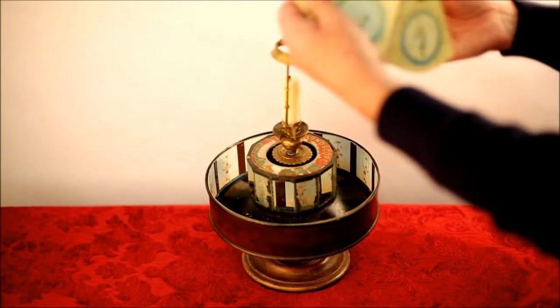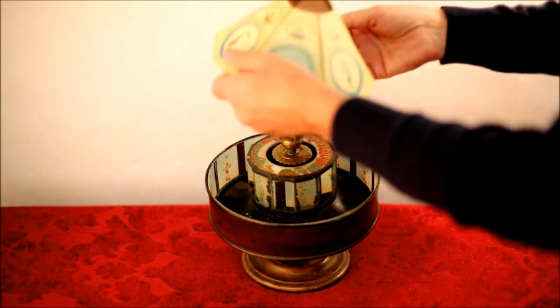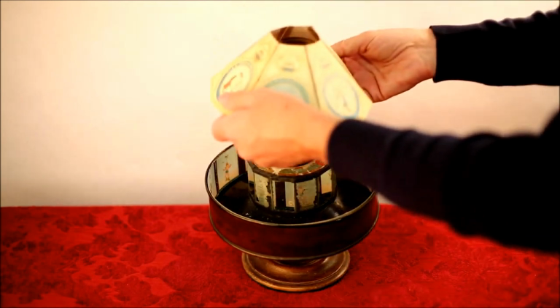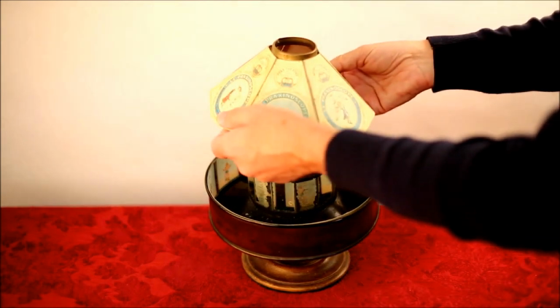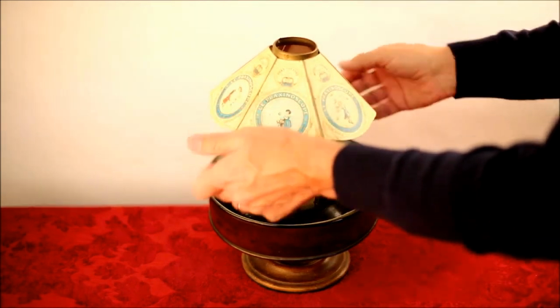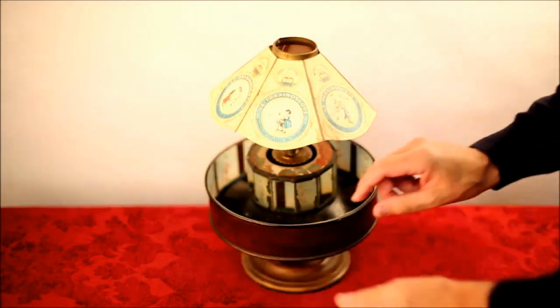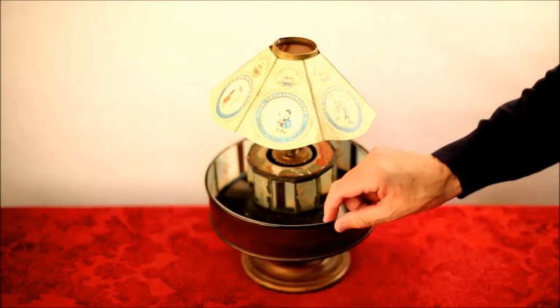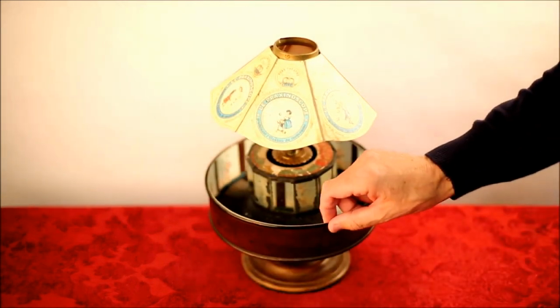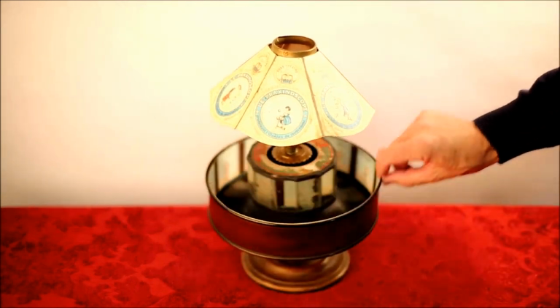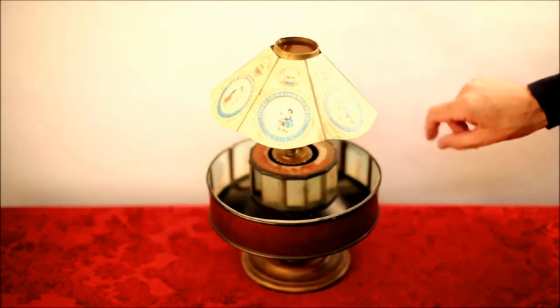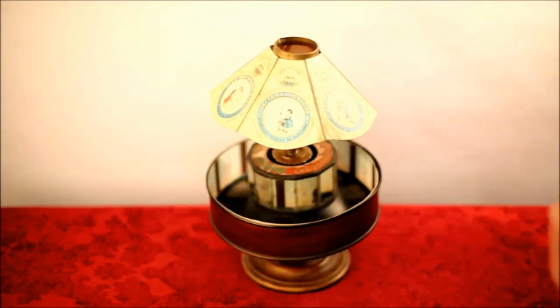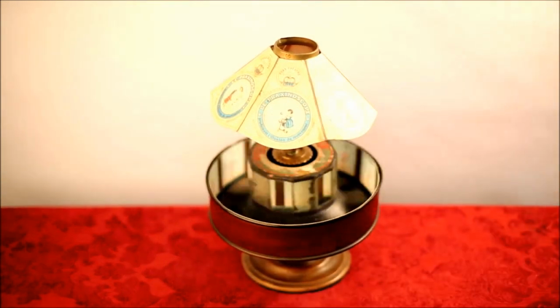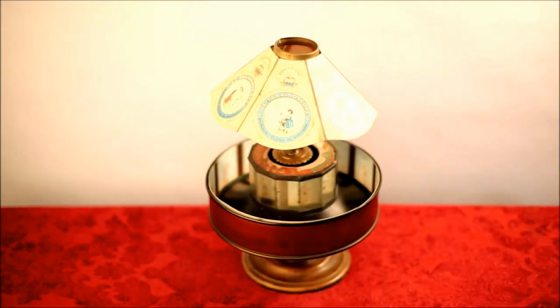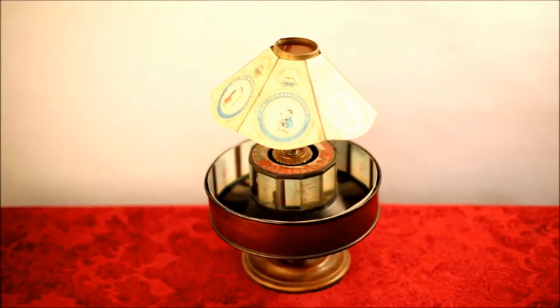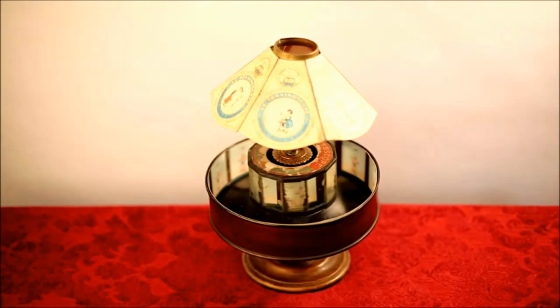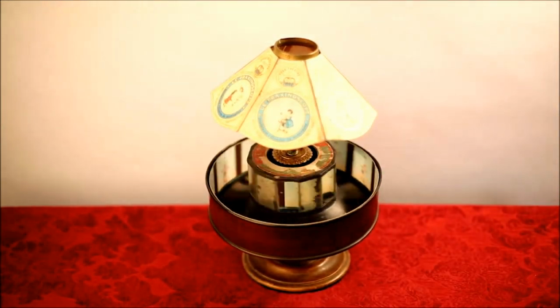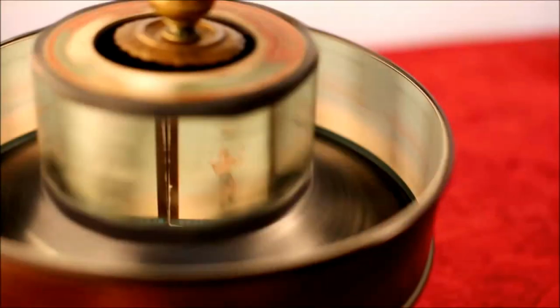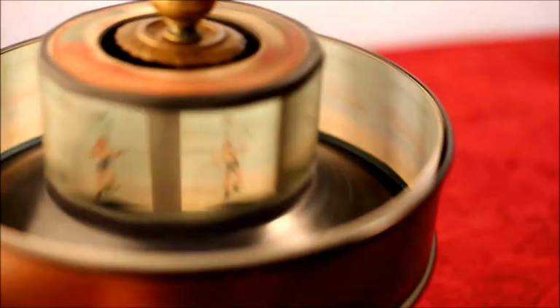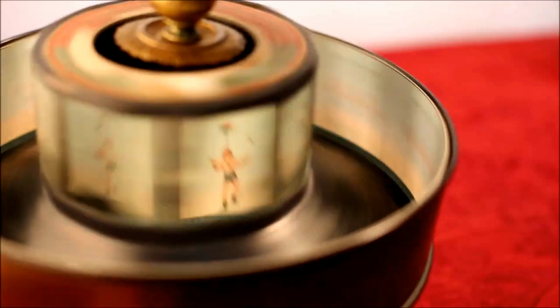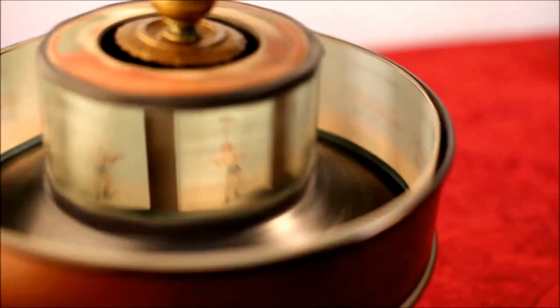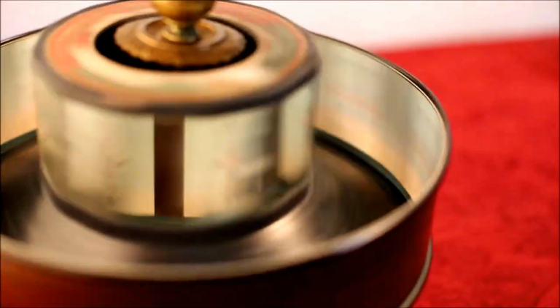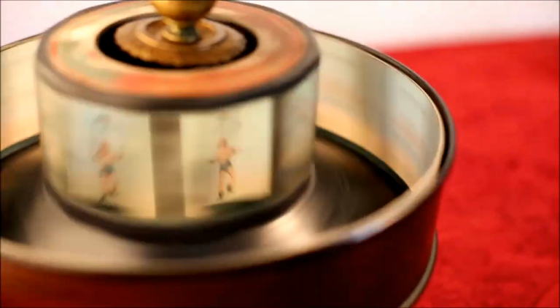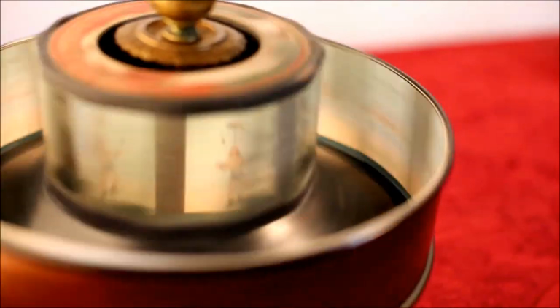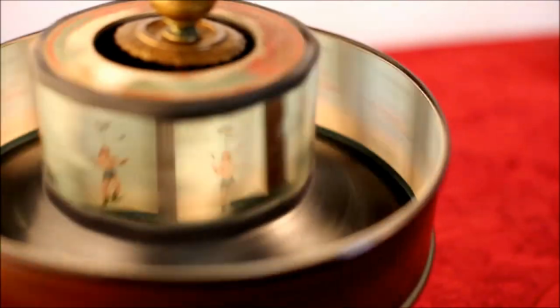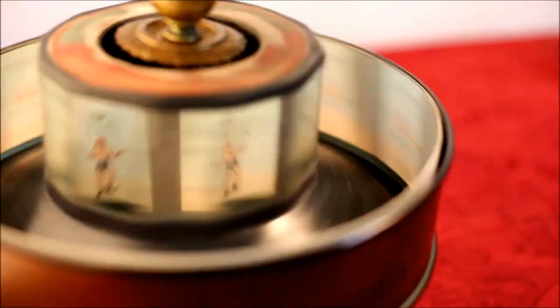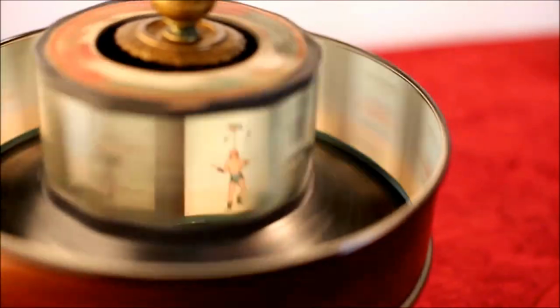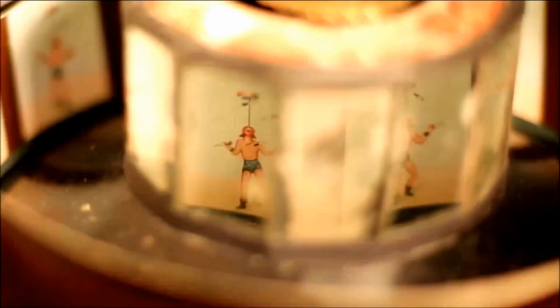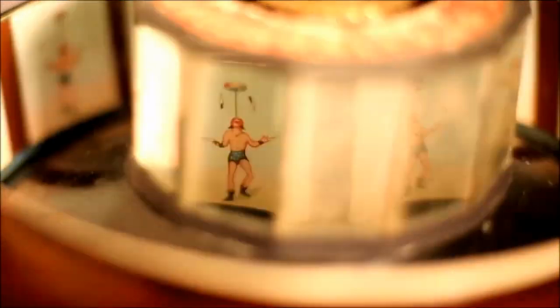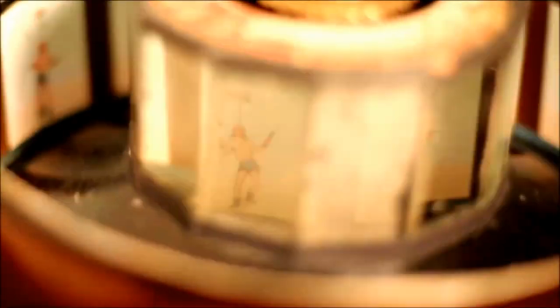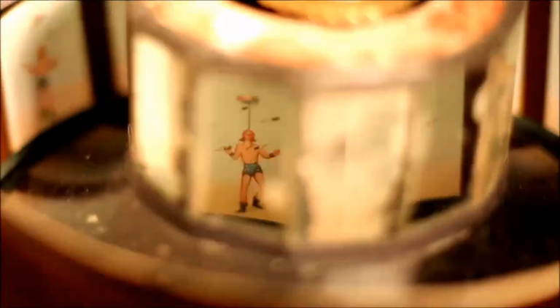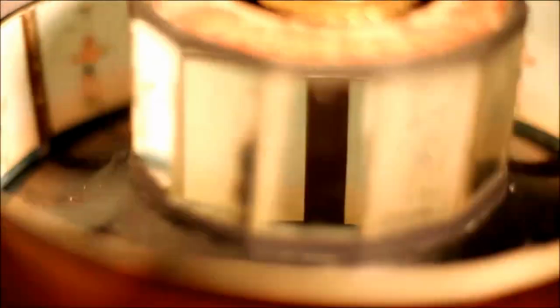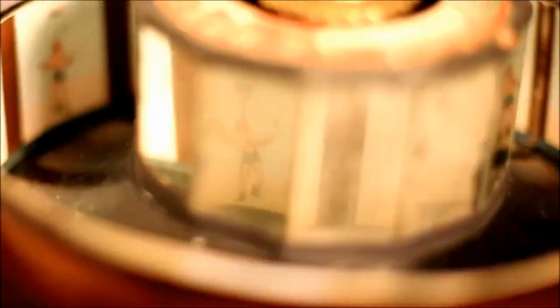It works by having a series of flat mirrors in the centre of the drum, which reflect the pictures on the outside strip.